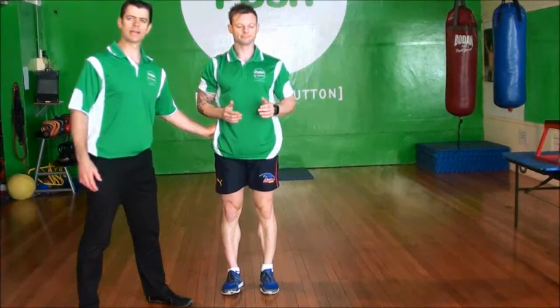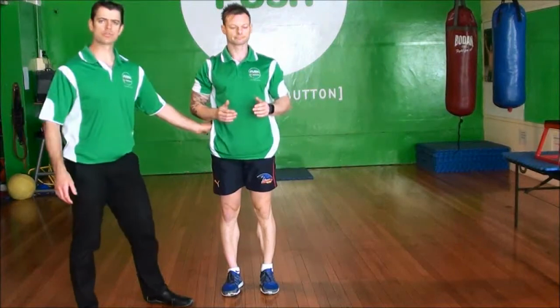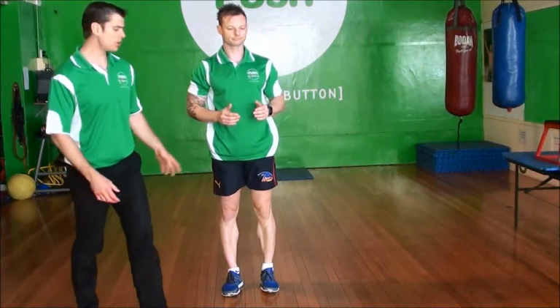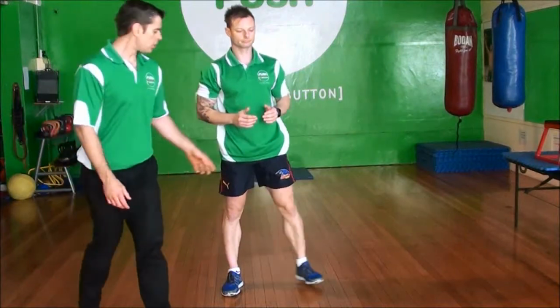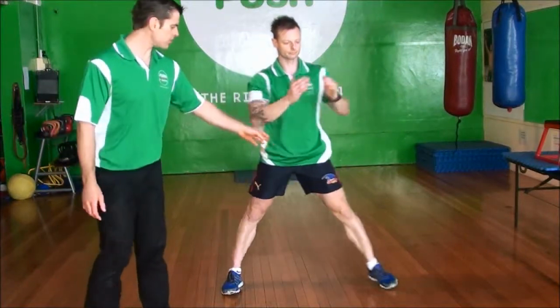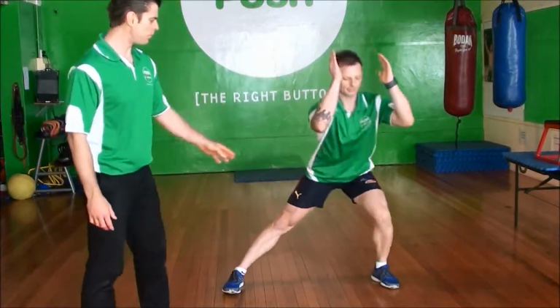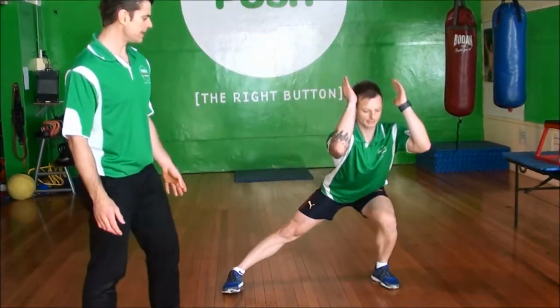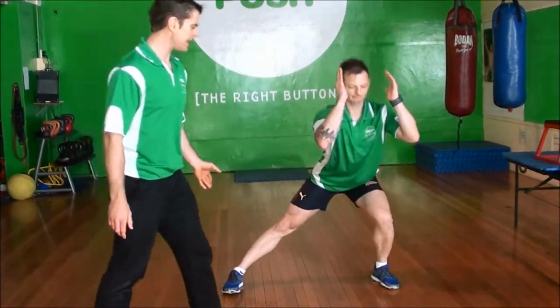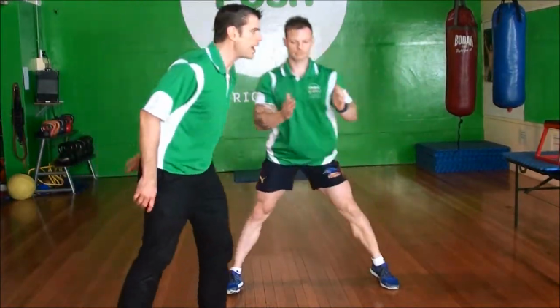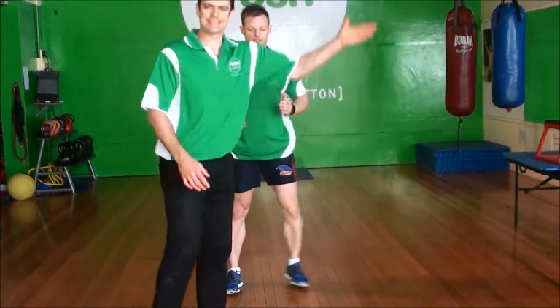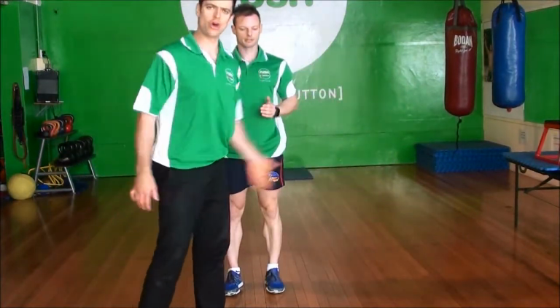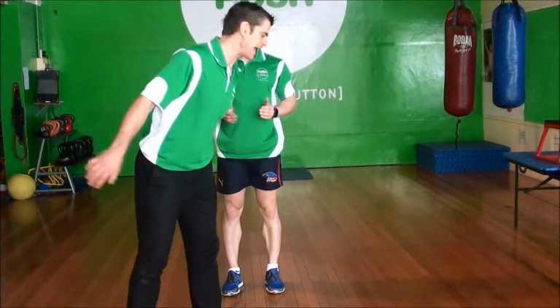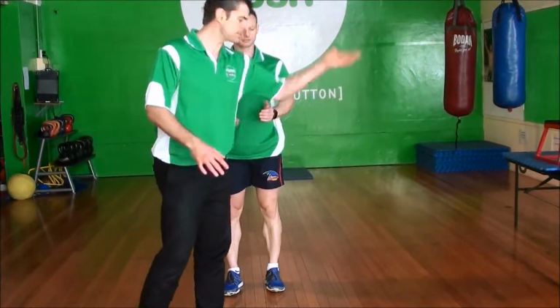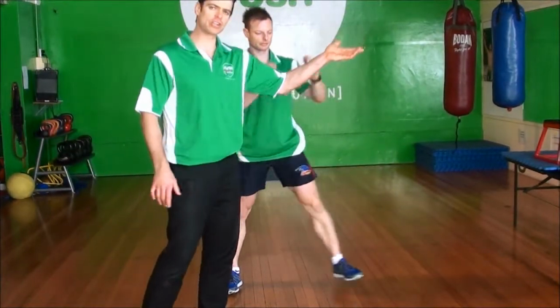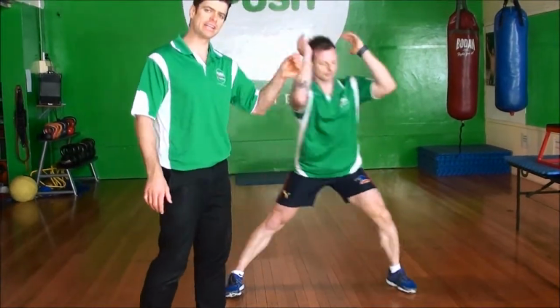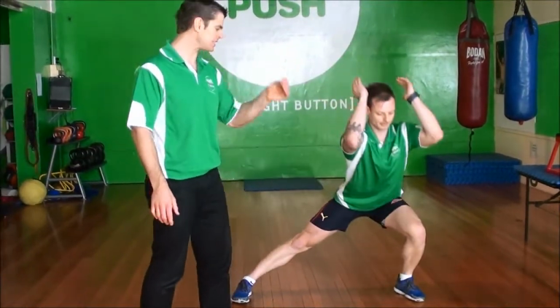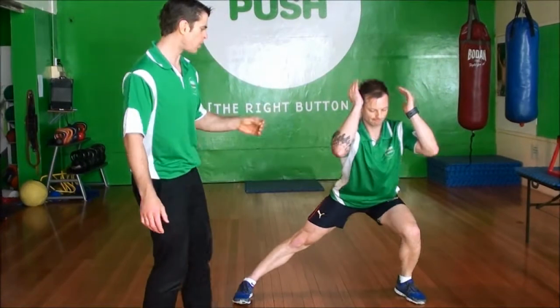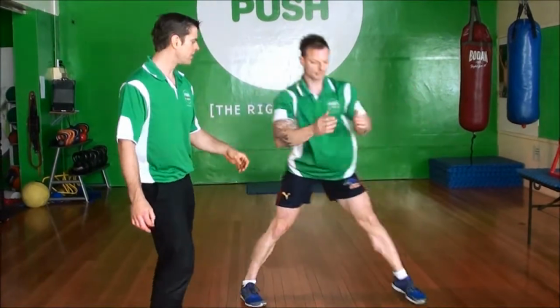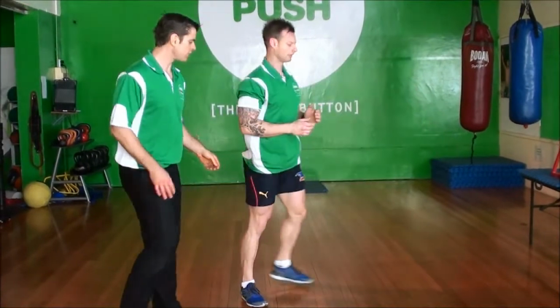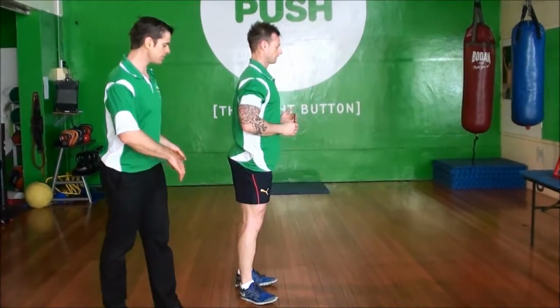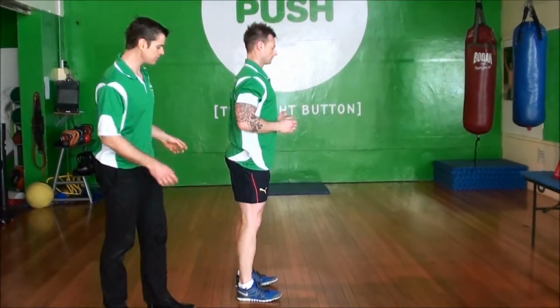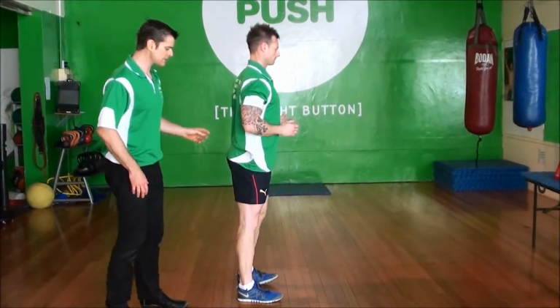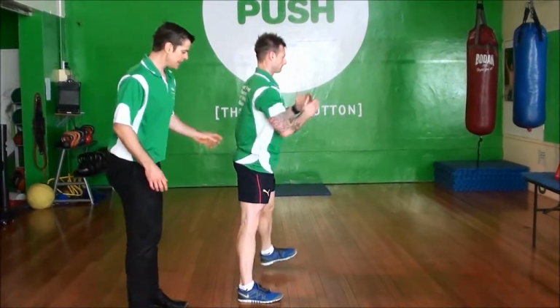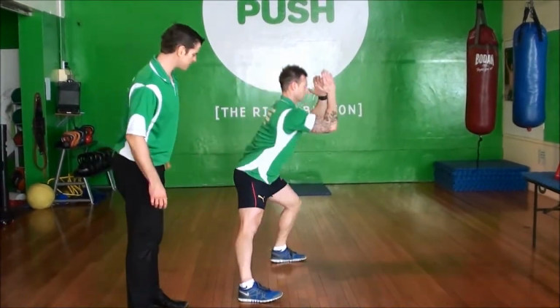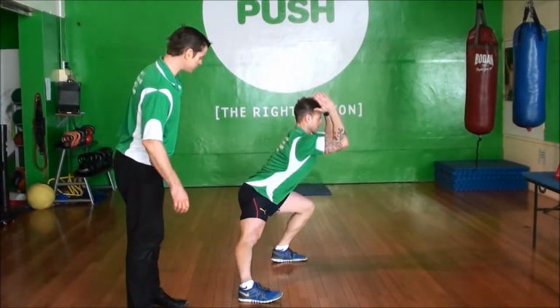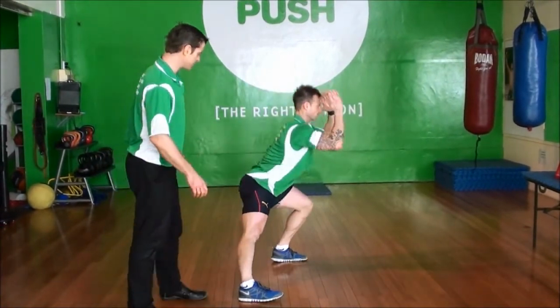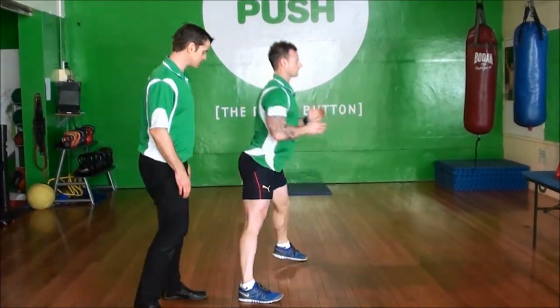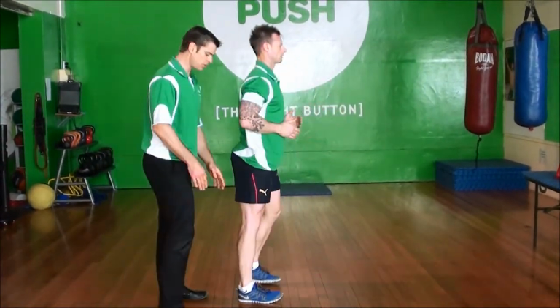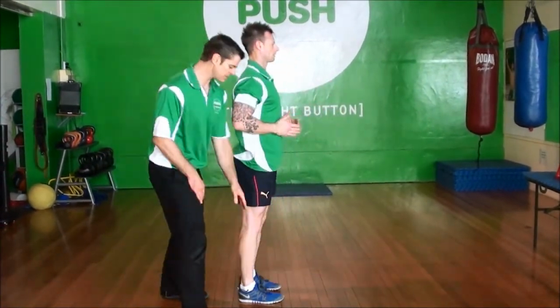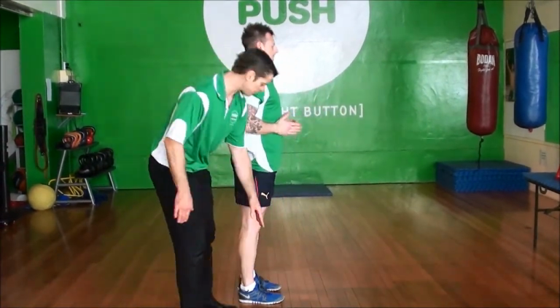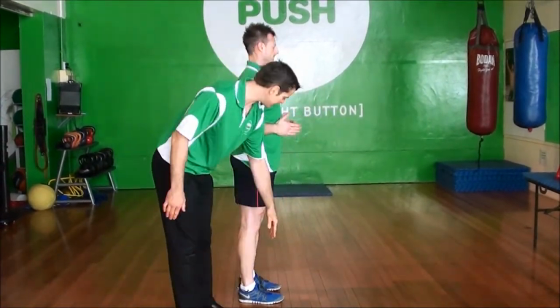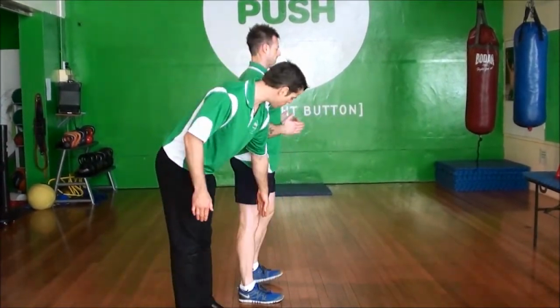We're doing a lateral squat. What's really important is that our weight does not carry to the side — it is a squat. So as we do this, as Jamie steps to the side, we're going to step directly in line.